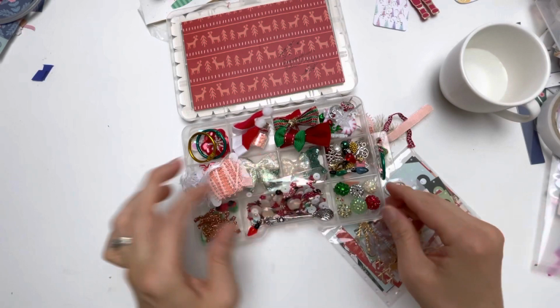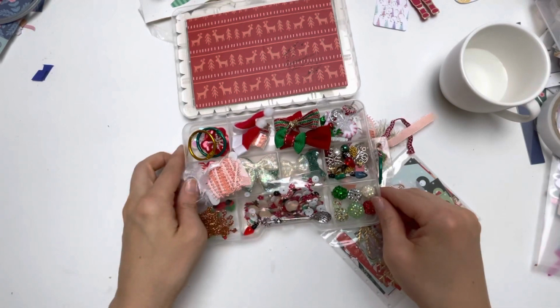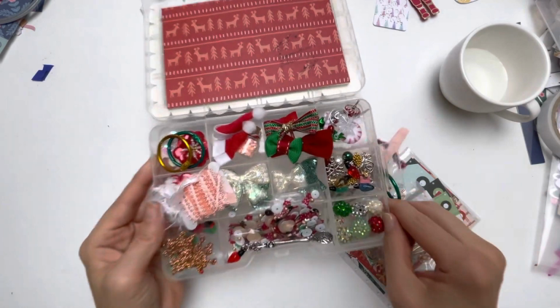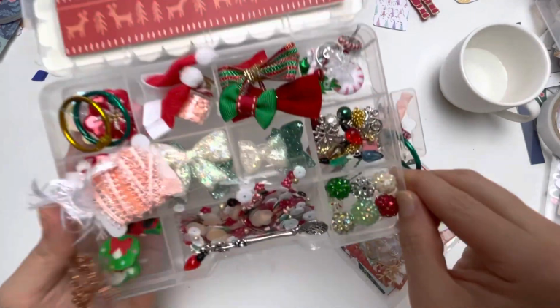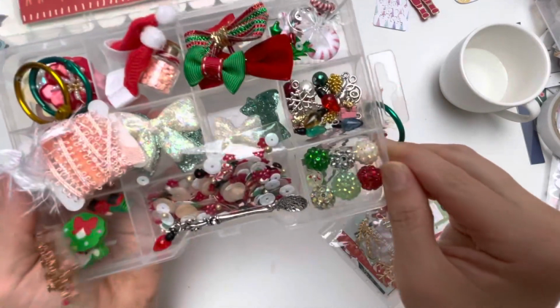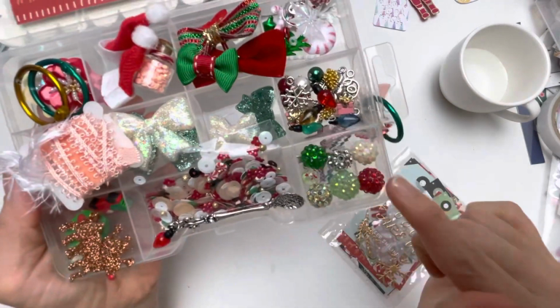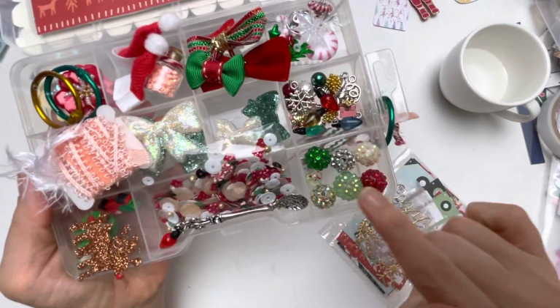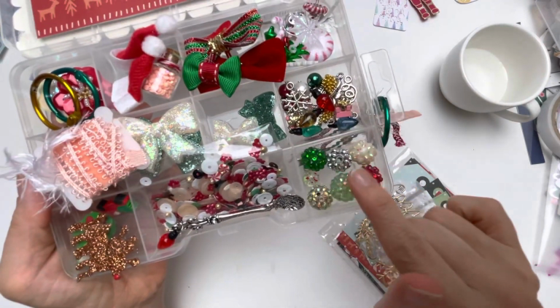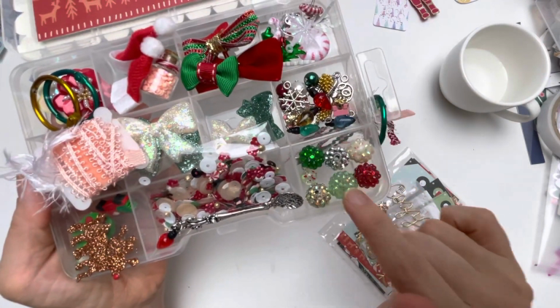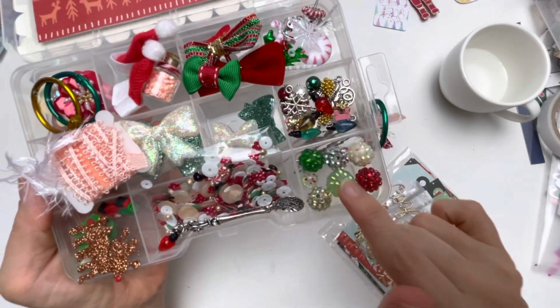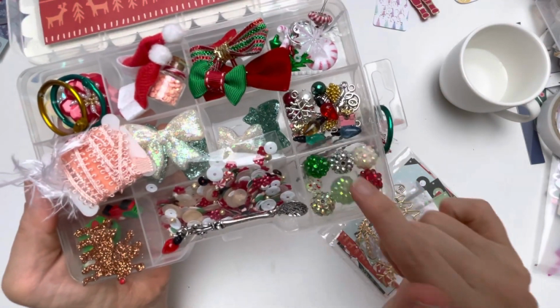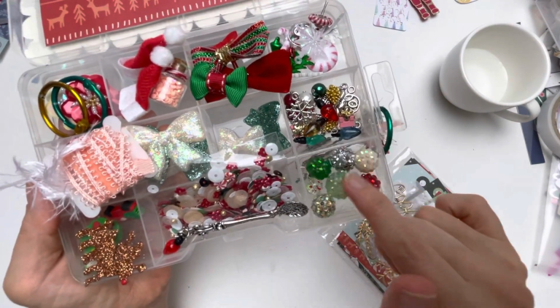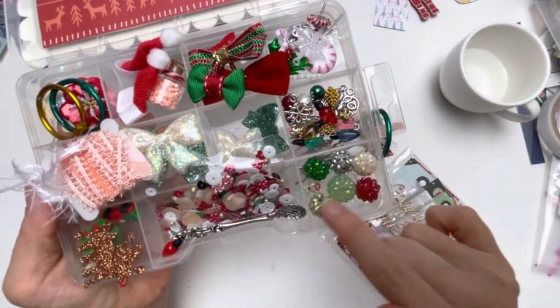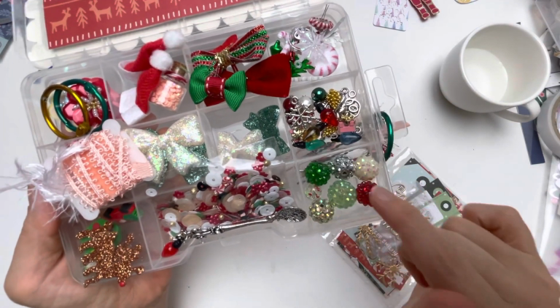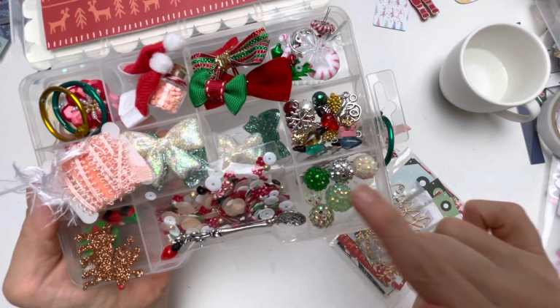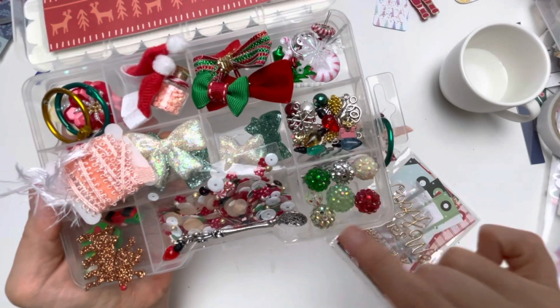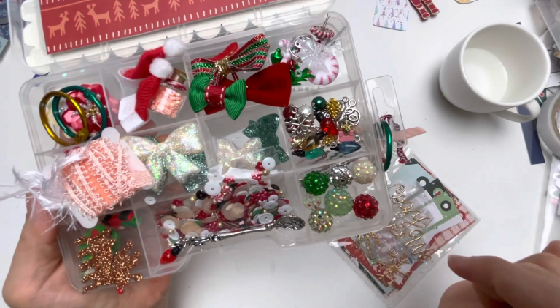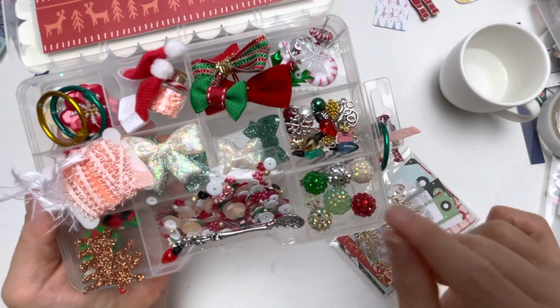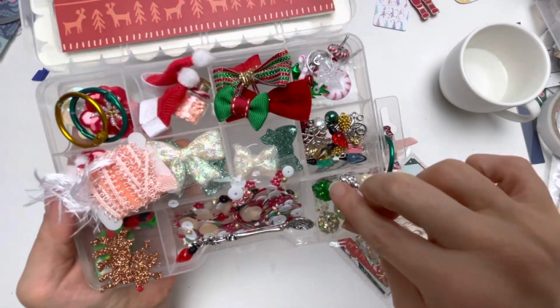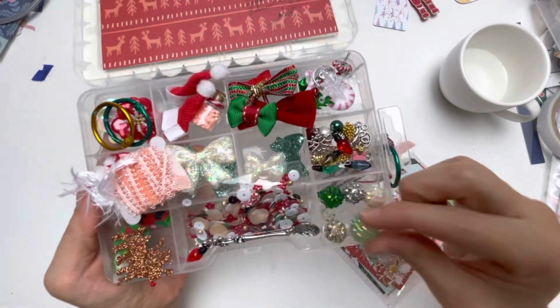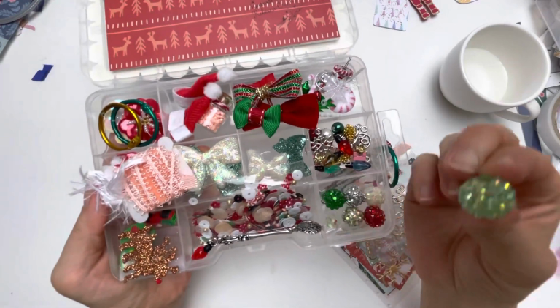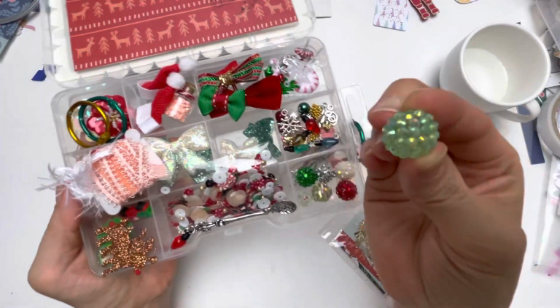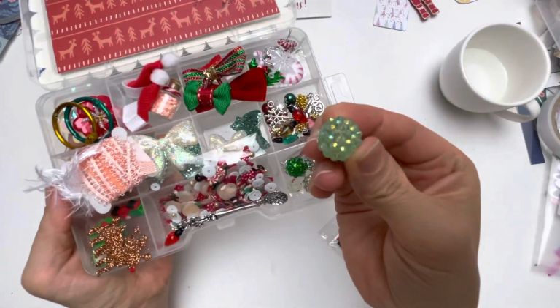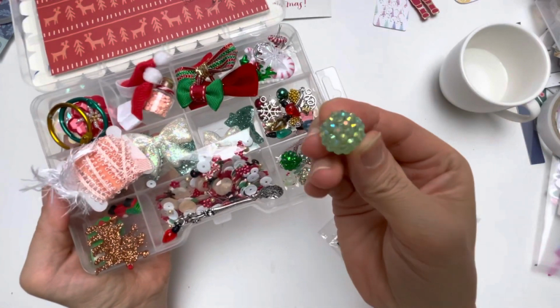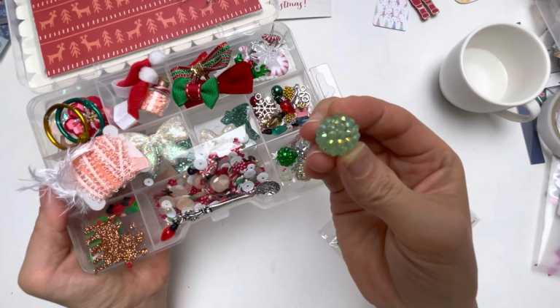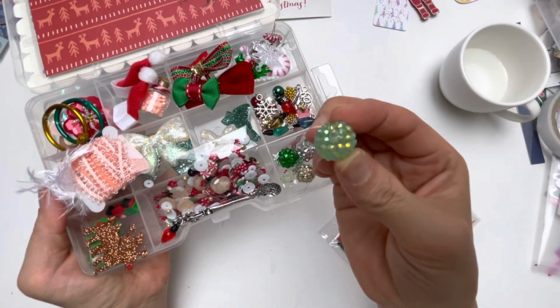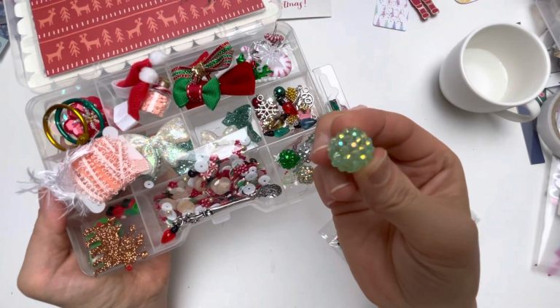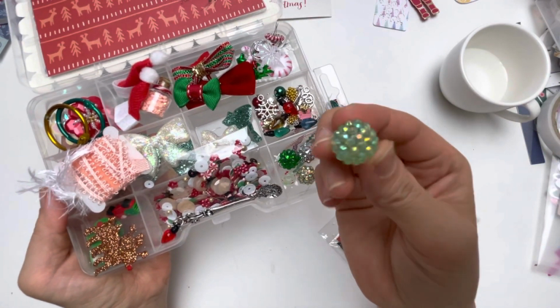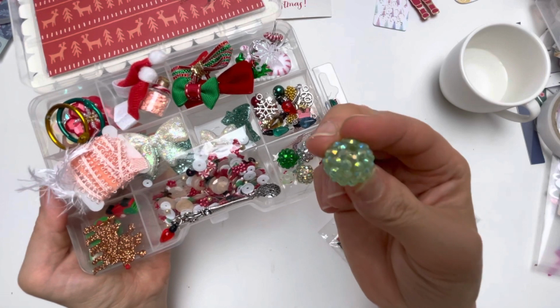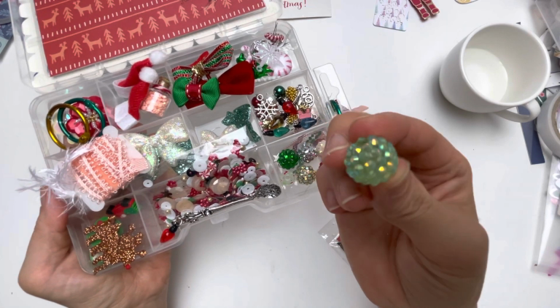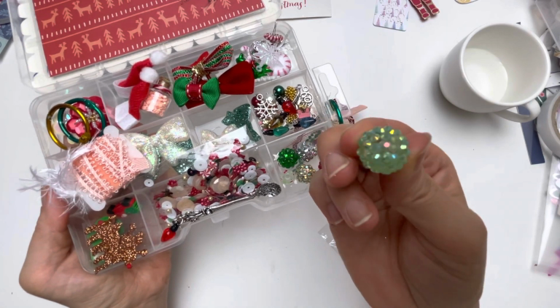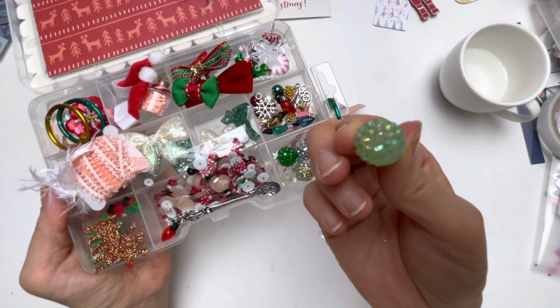In here, I don't have these colors especially in this size — look at this, it is so pretty.